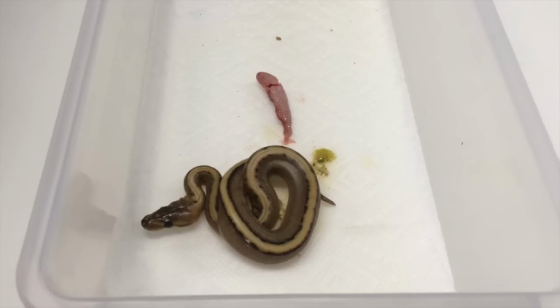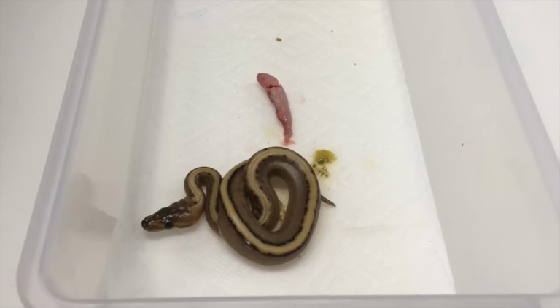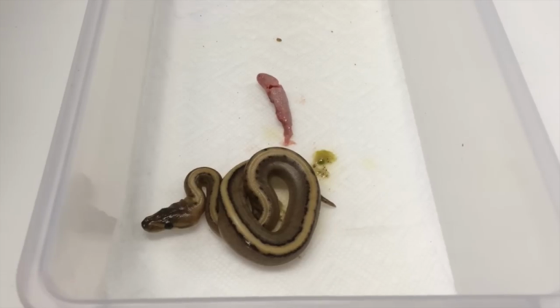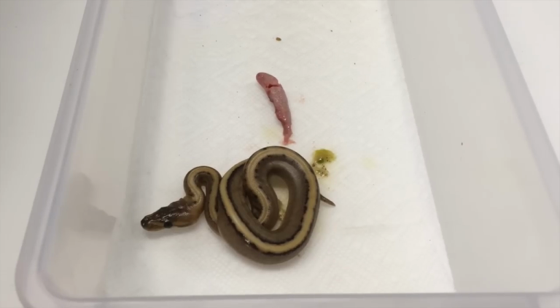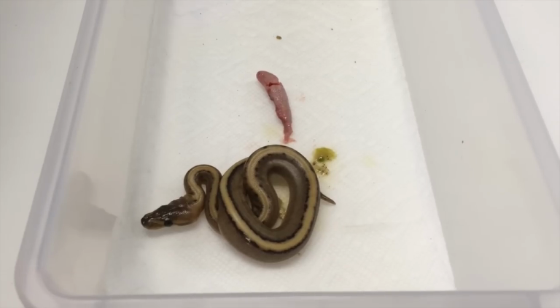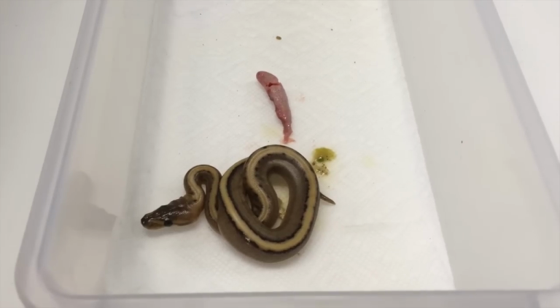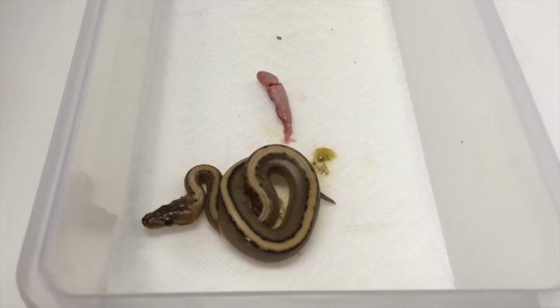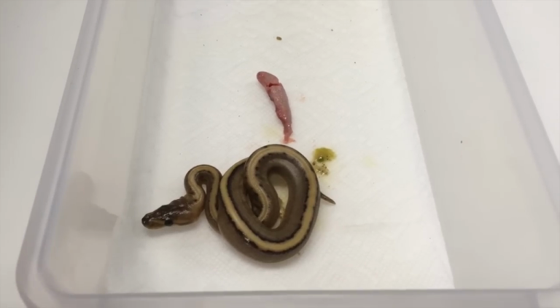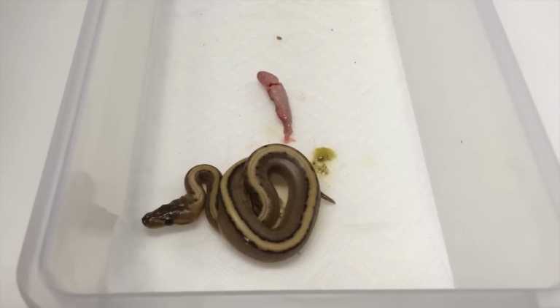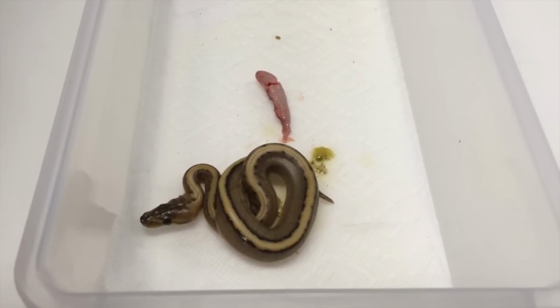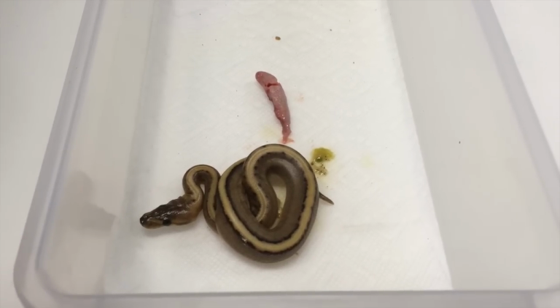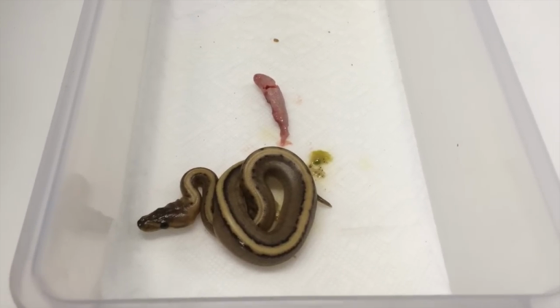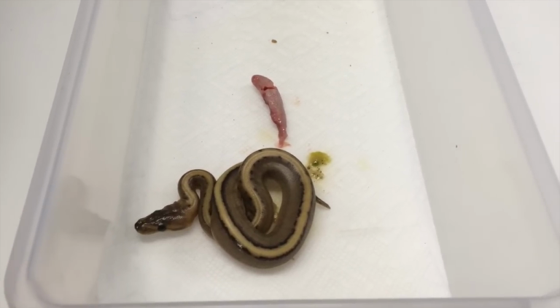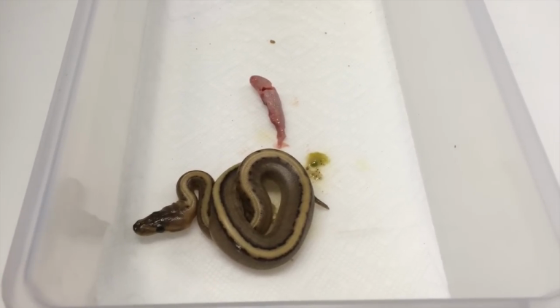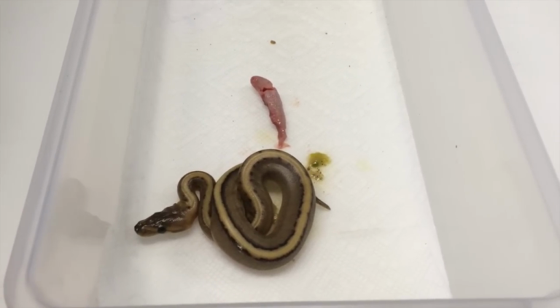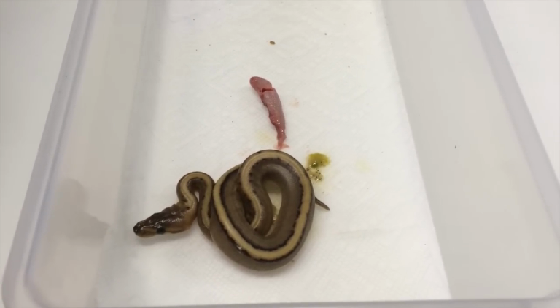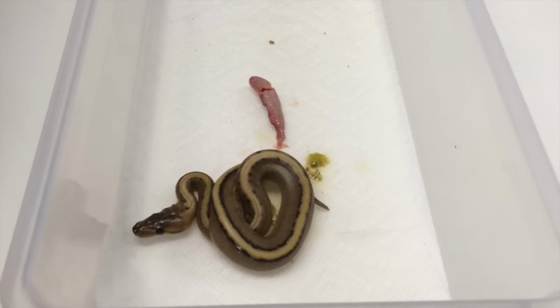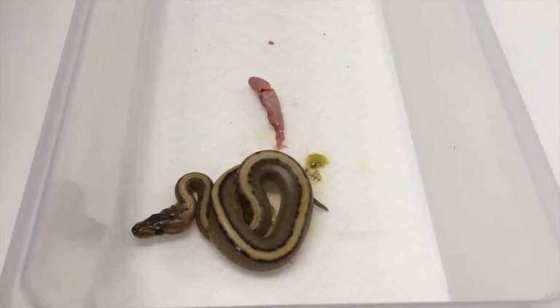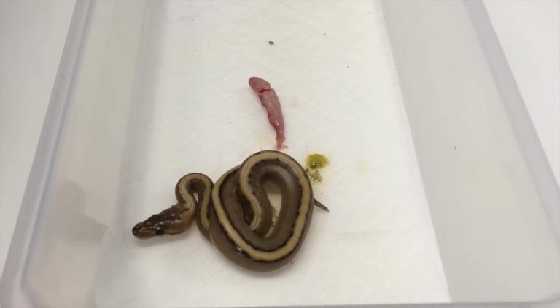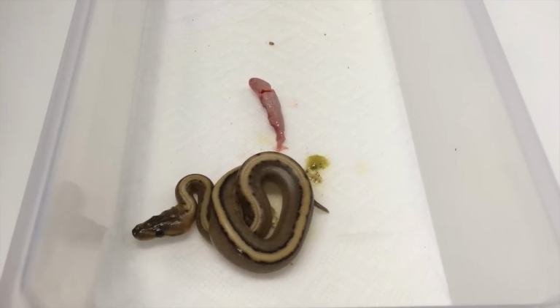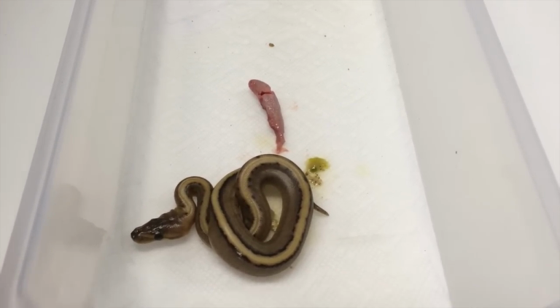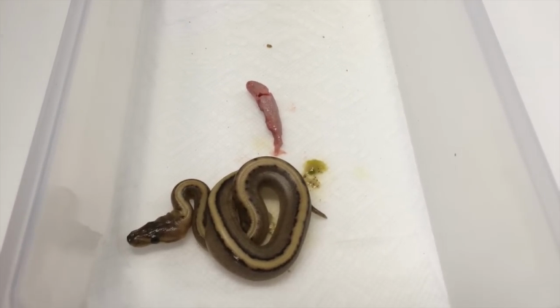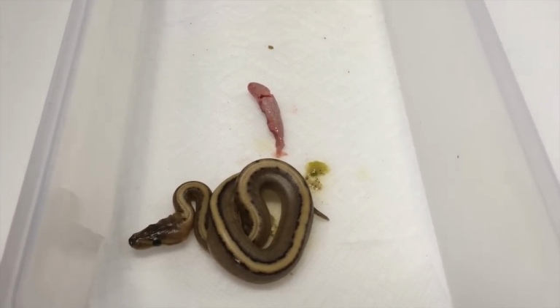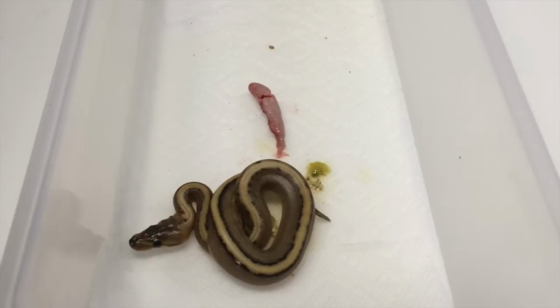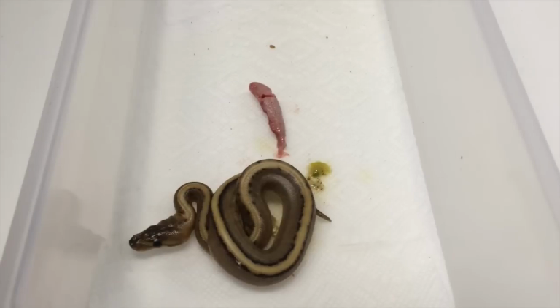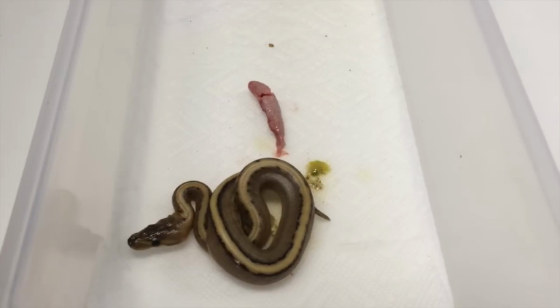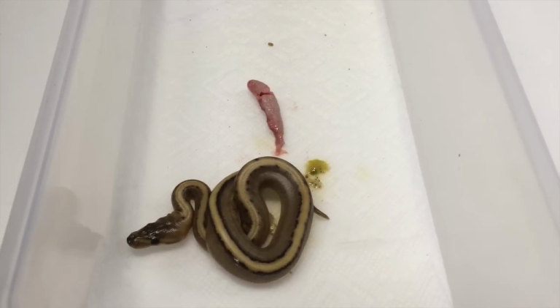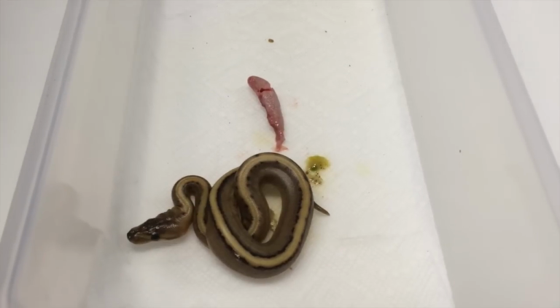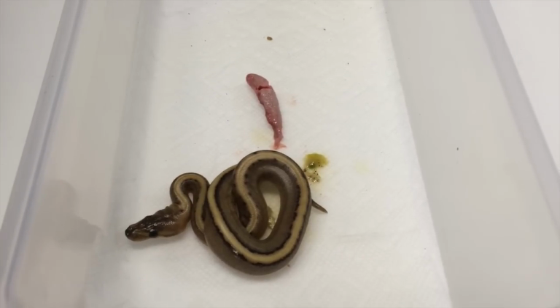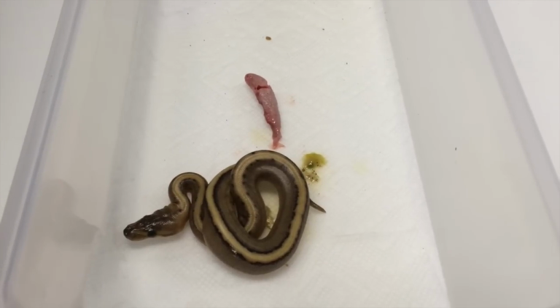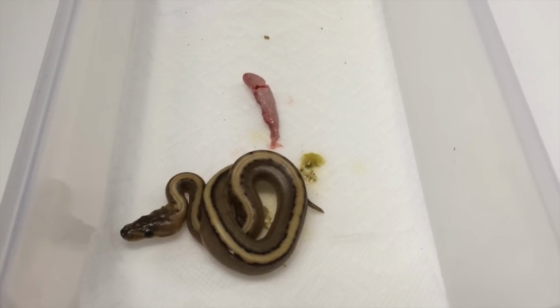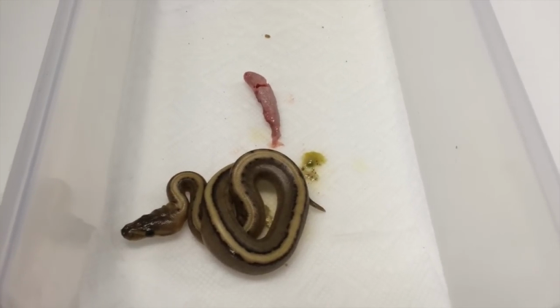Hi guys, this is Justin. This video is a little bit graphic, but I wanted to show you guys a video I've been promising for a while. This will be pro tips on removing a hard belly from a hatchling.